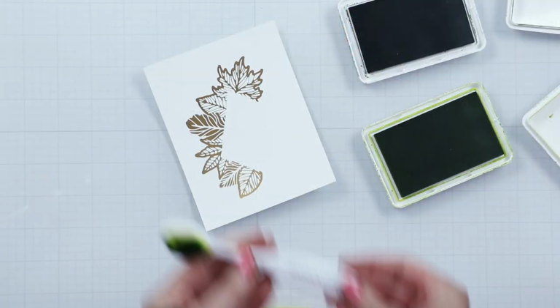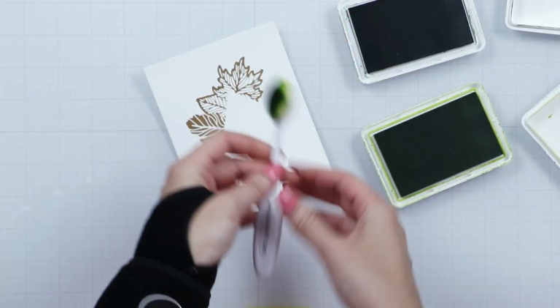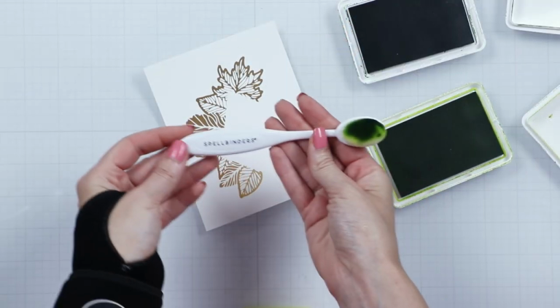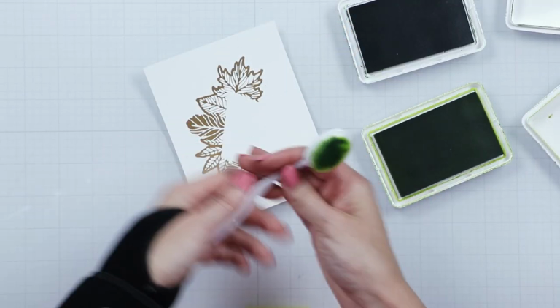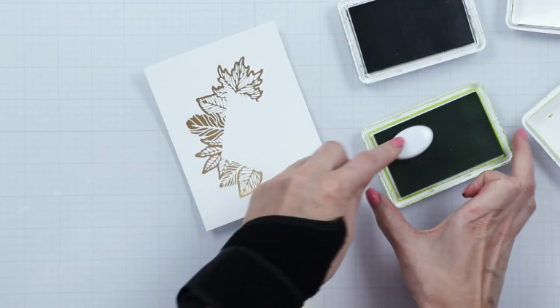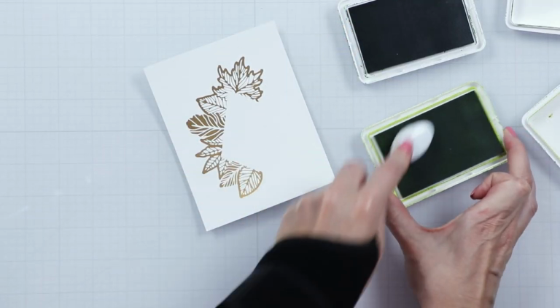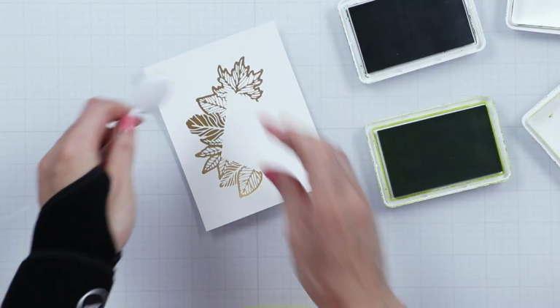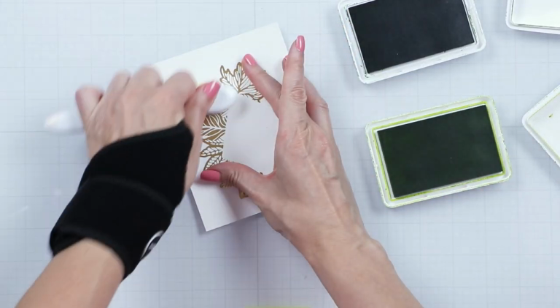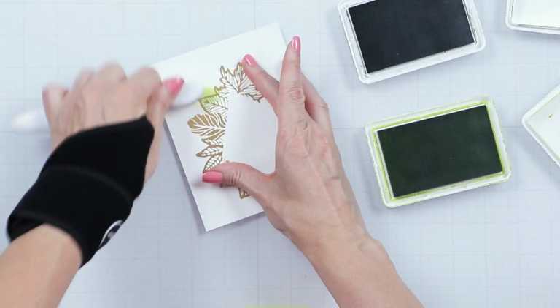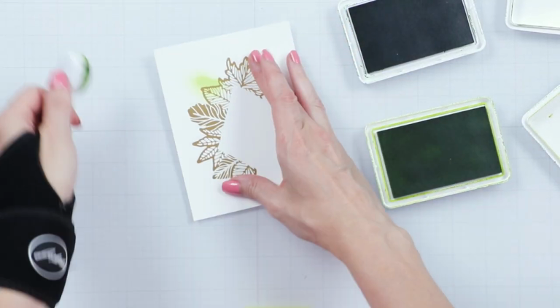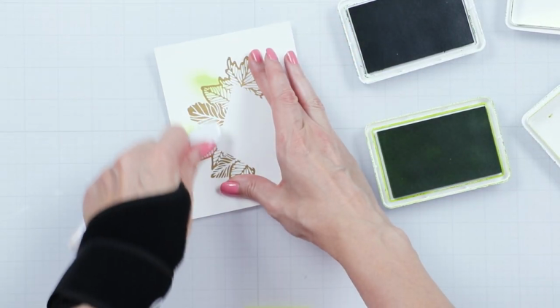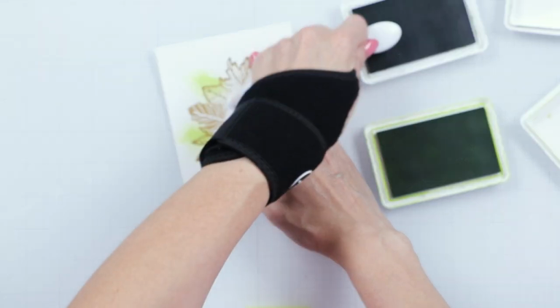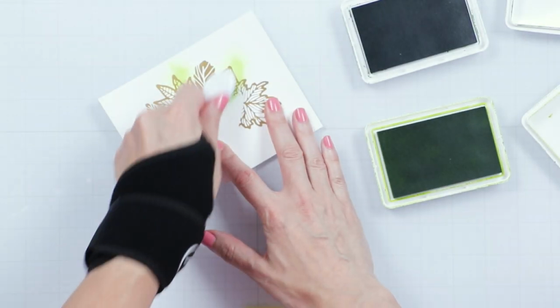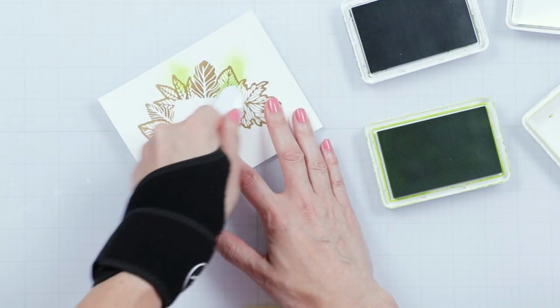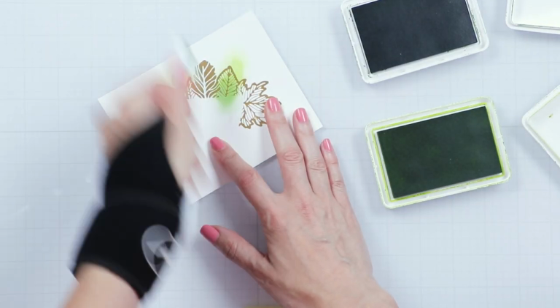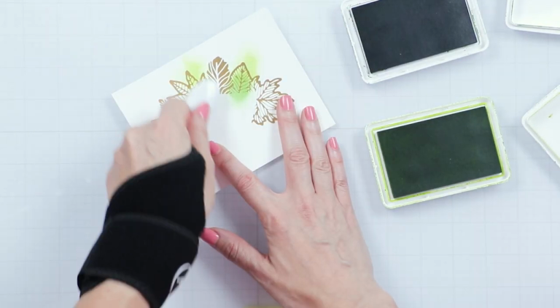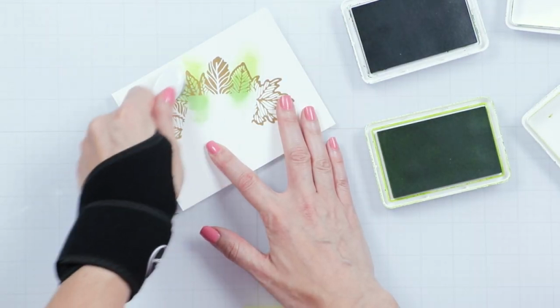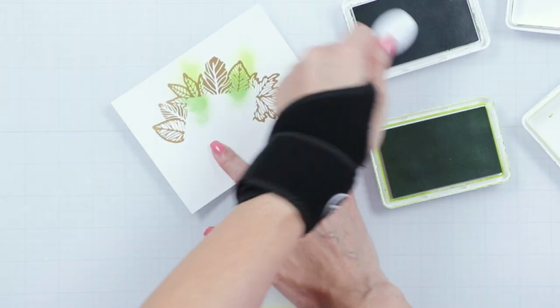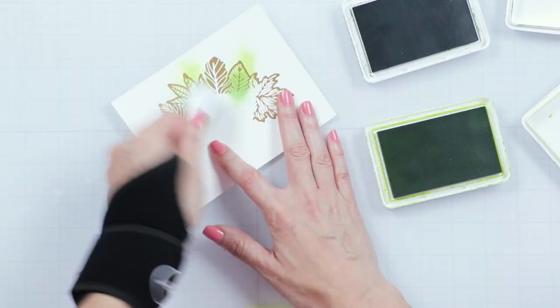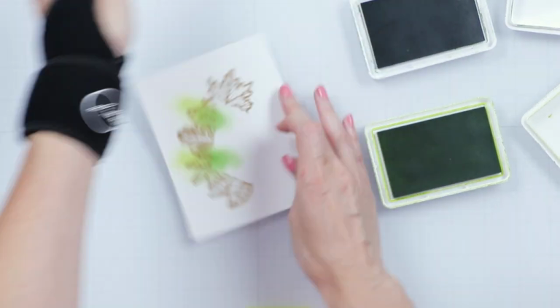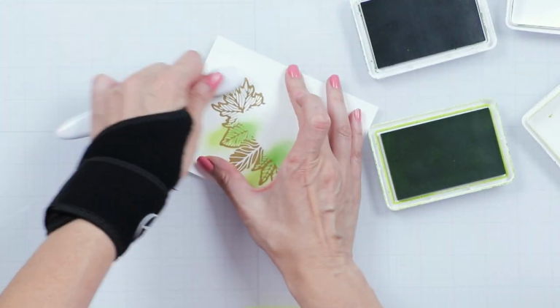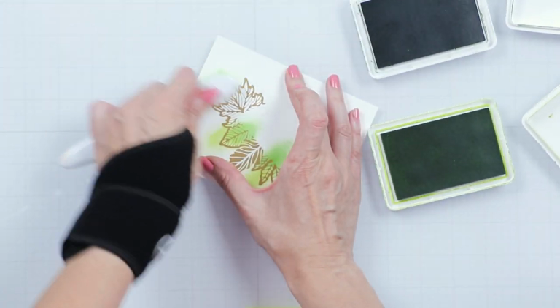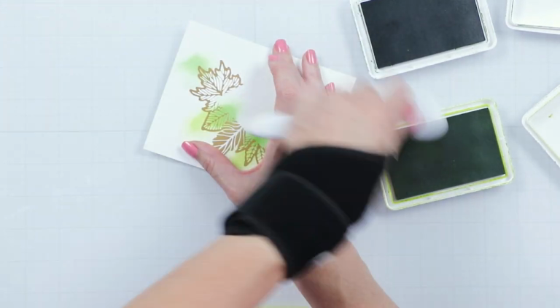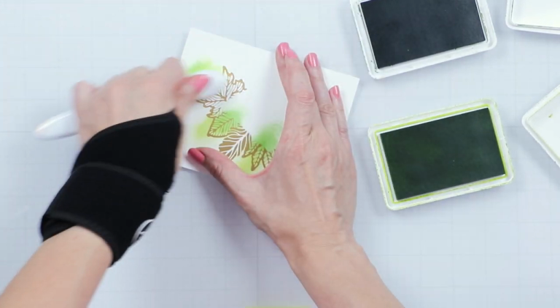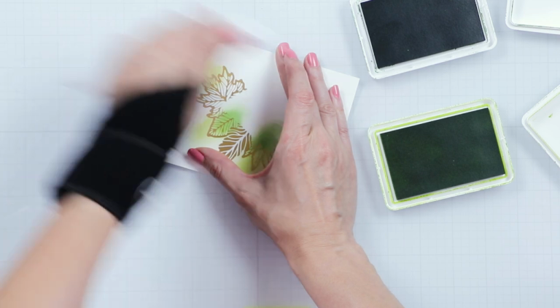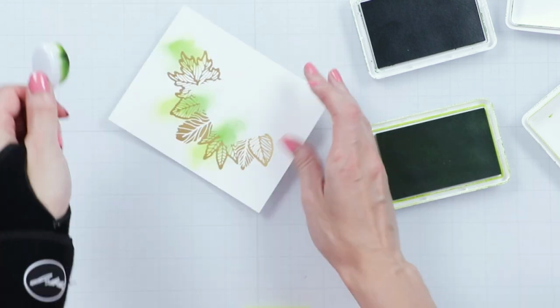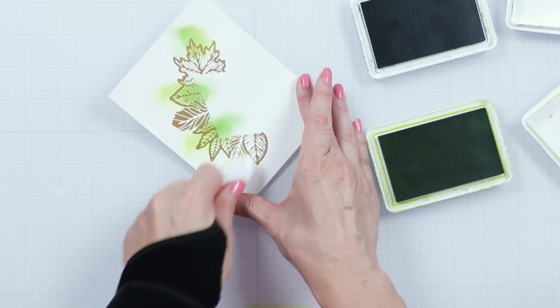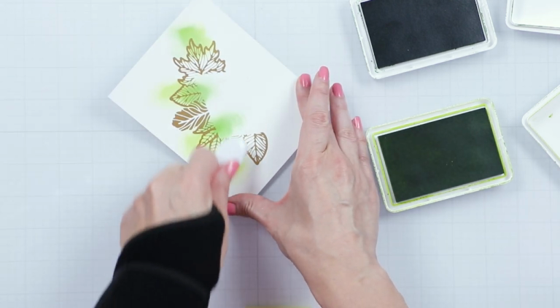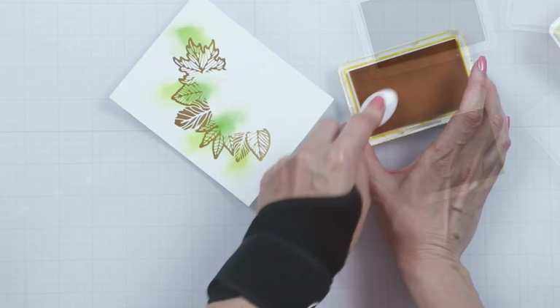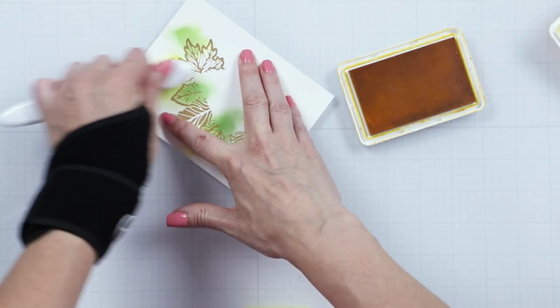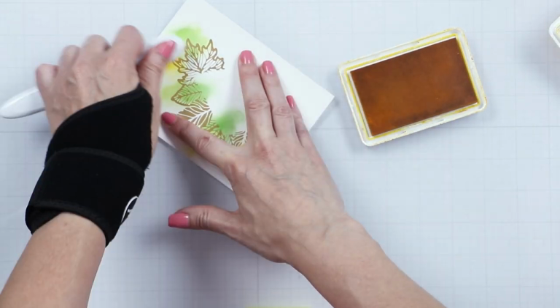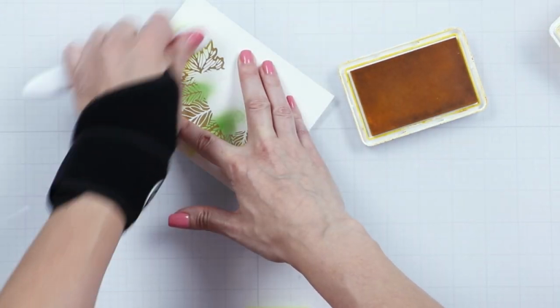We foiled the leaf frame in matte gold foil on our Spellbinders specialty glimmer cardstock. Add color by ink blending various colors of ink using our ink blending brush.